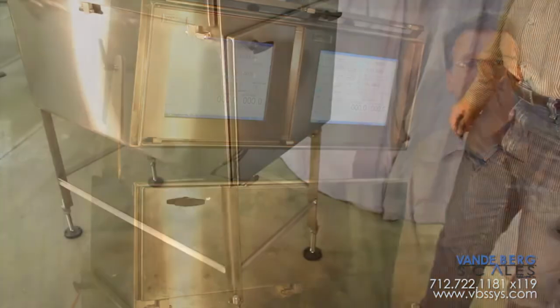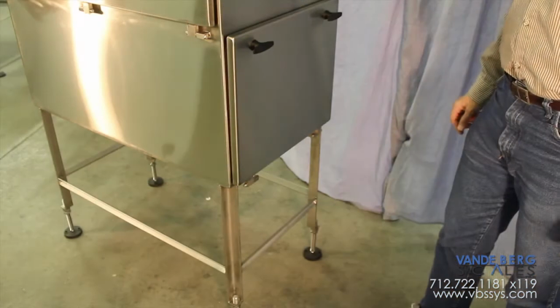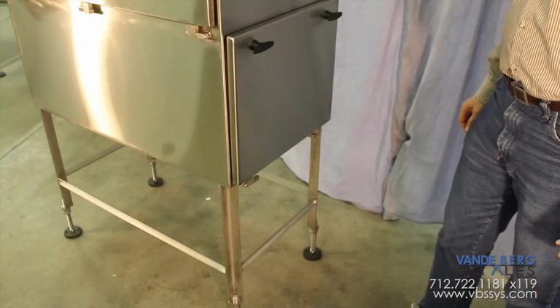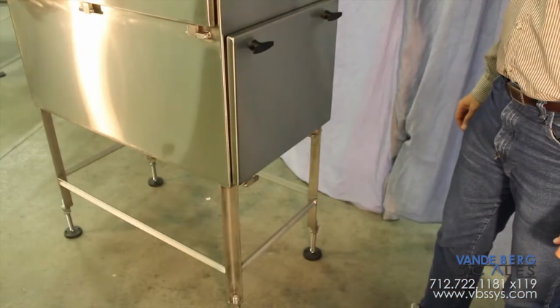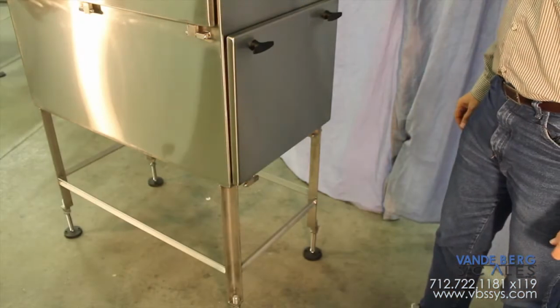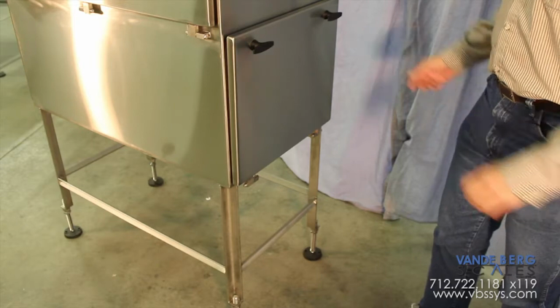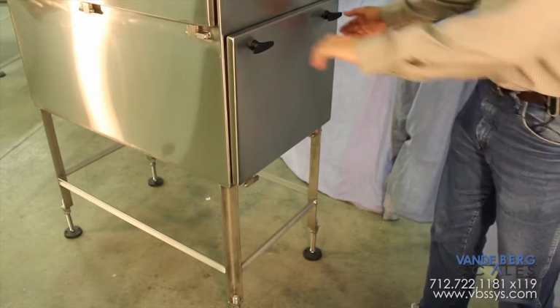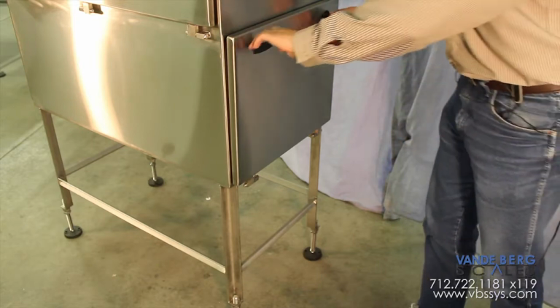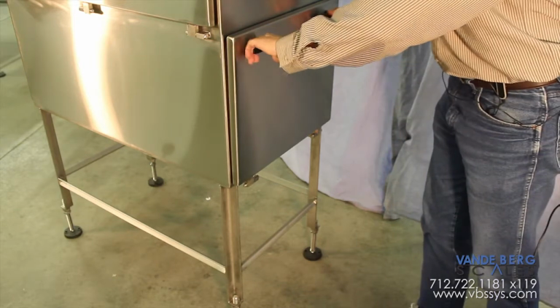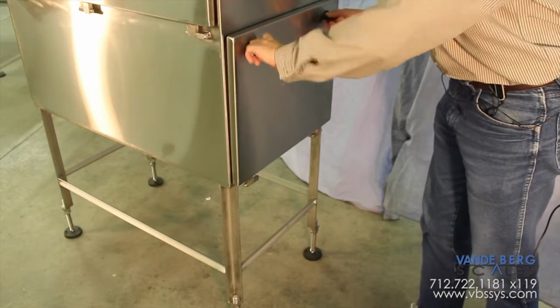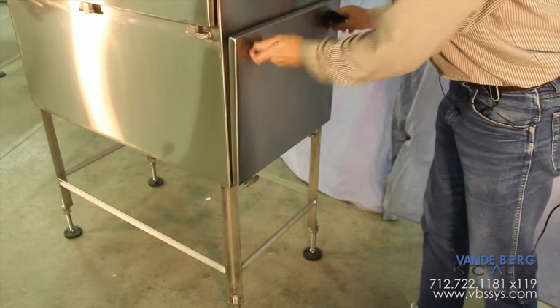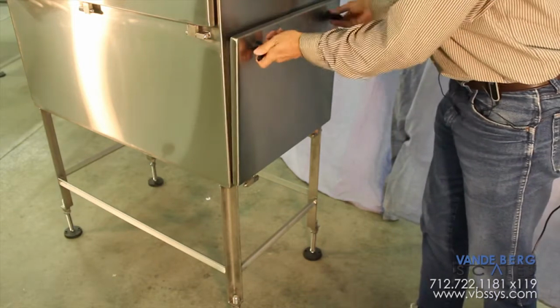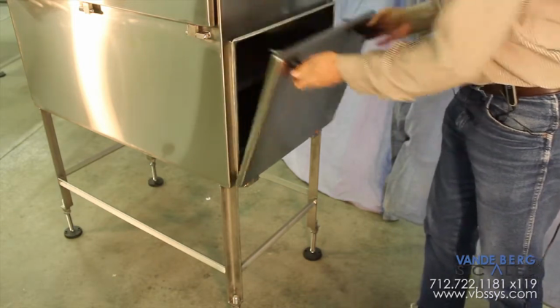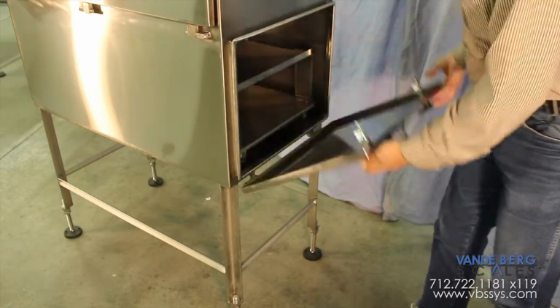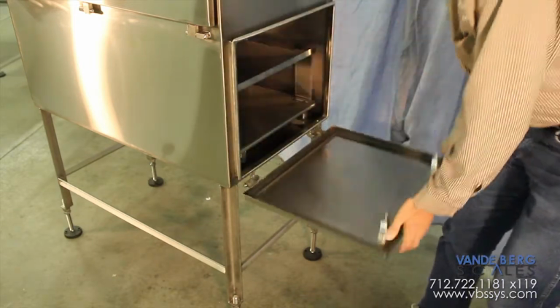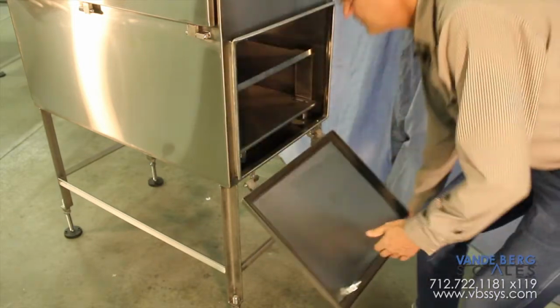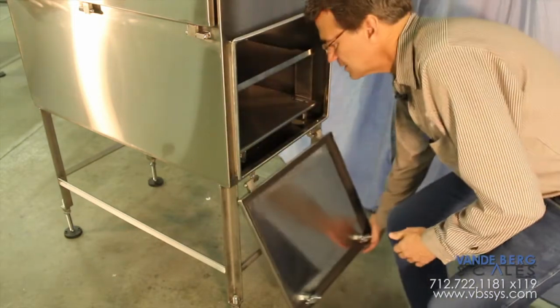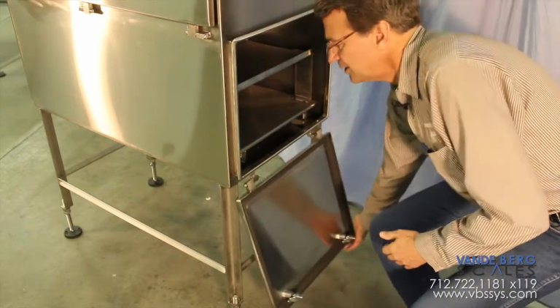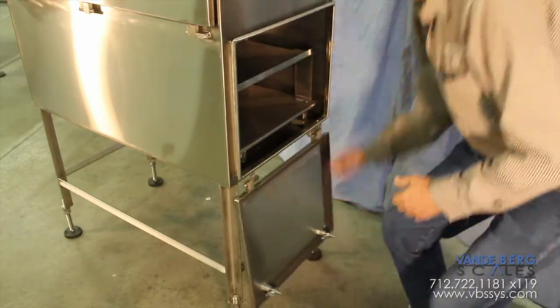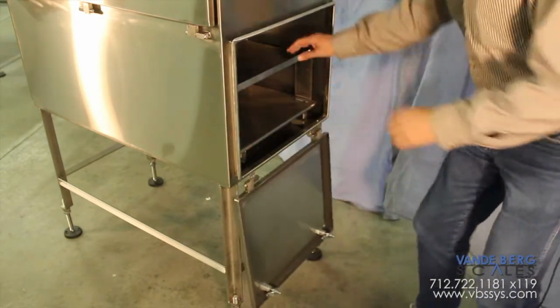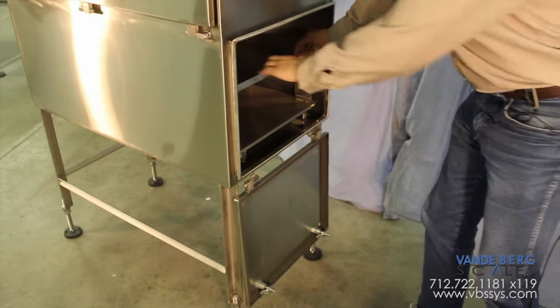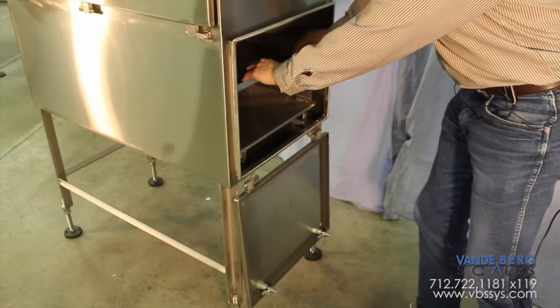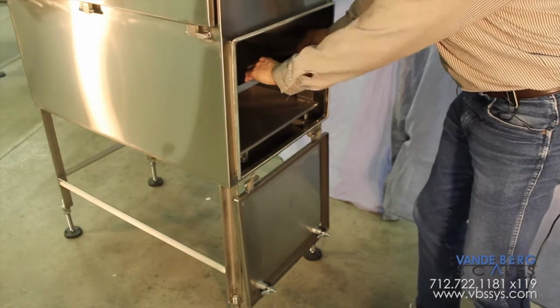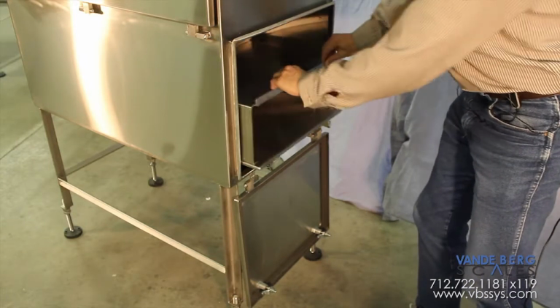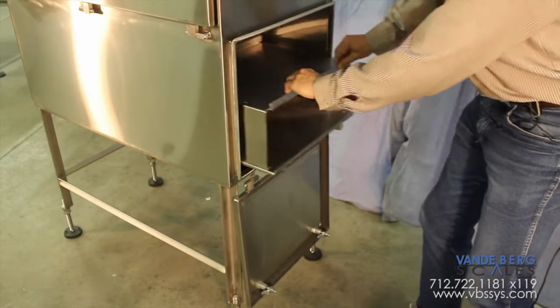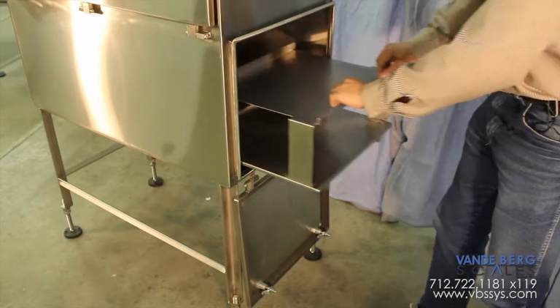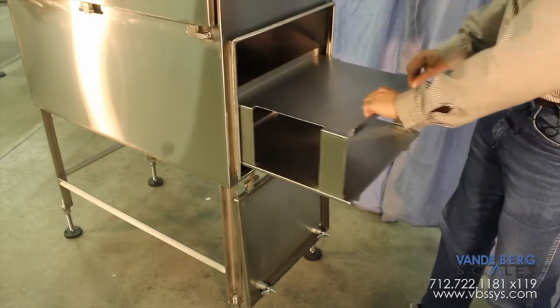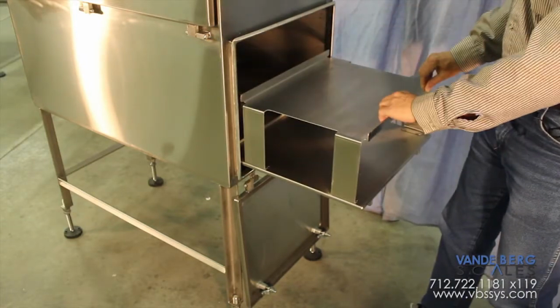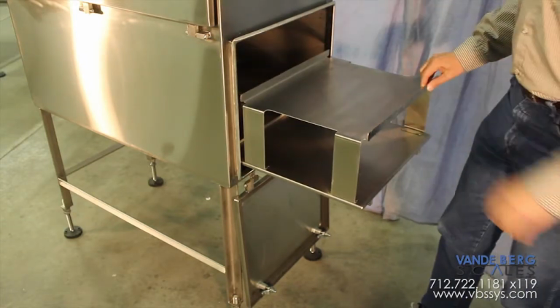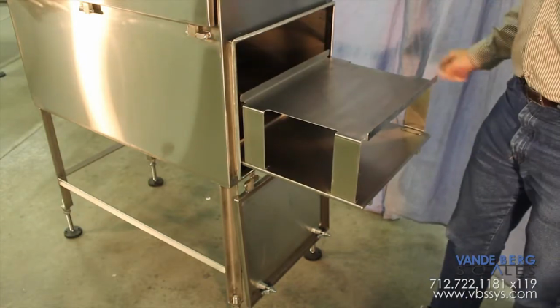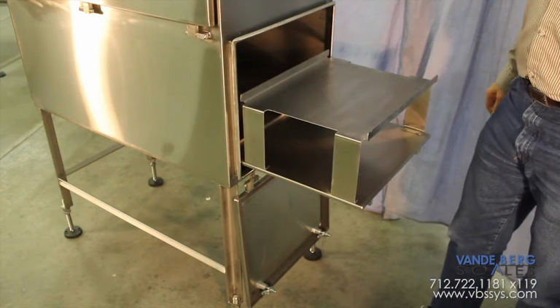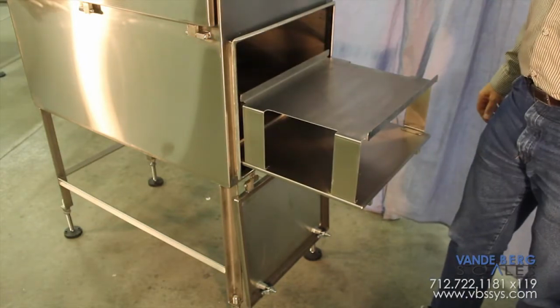This enclosure features two side panels. This side houses a slide-out tray with just the right amount of friction for holding two event printers.